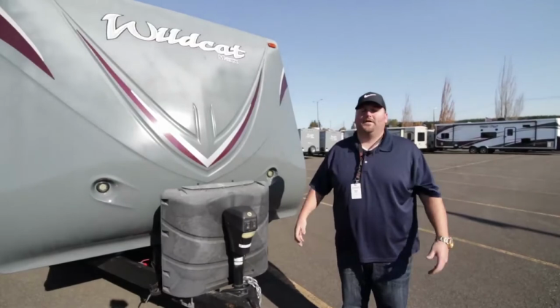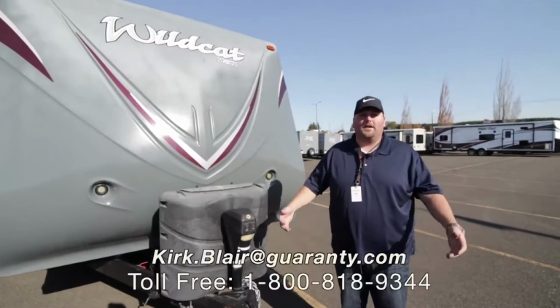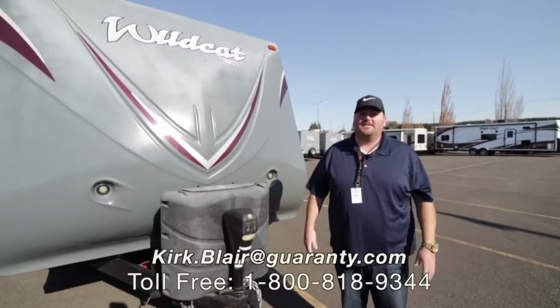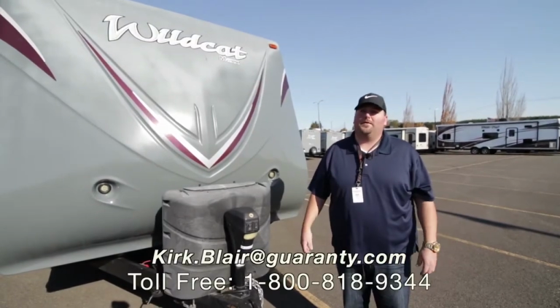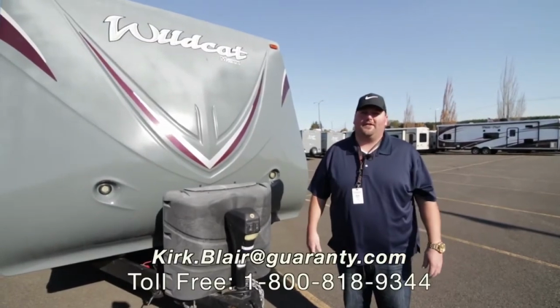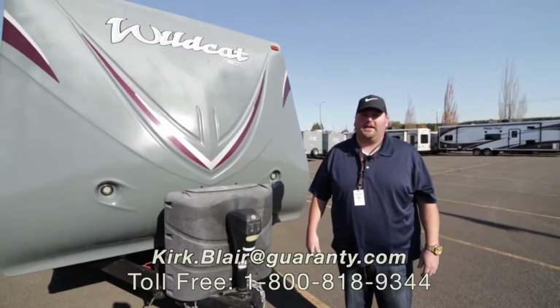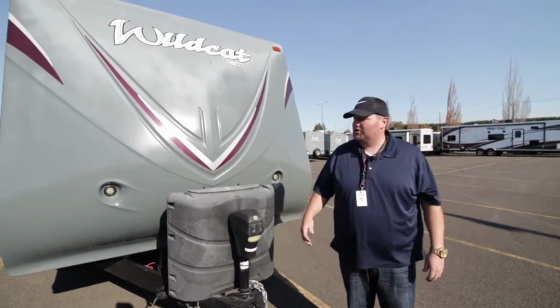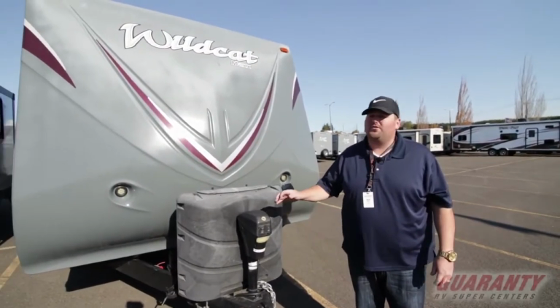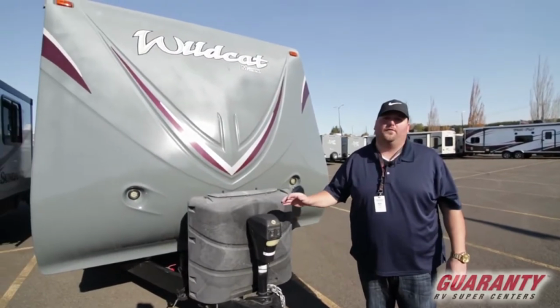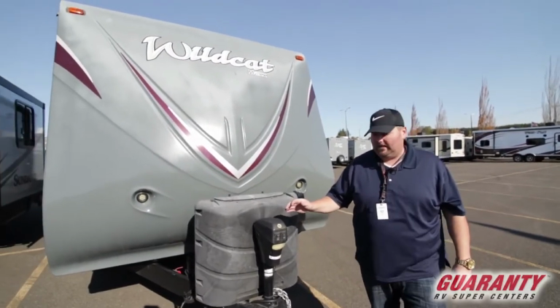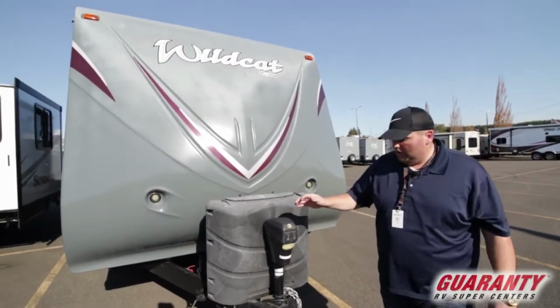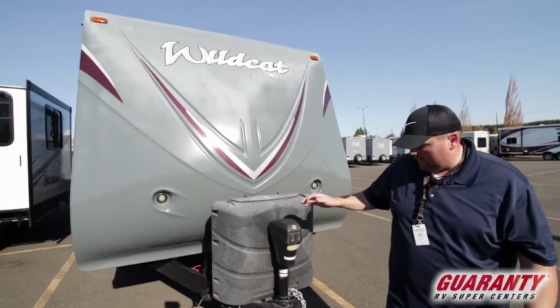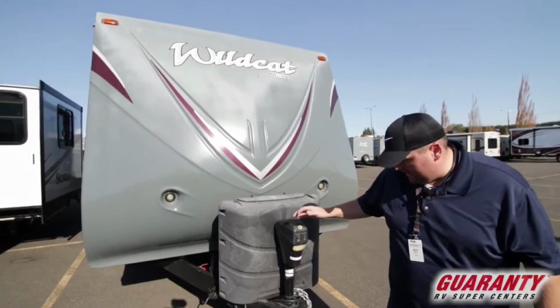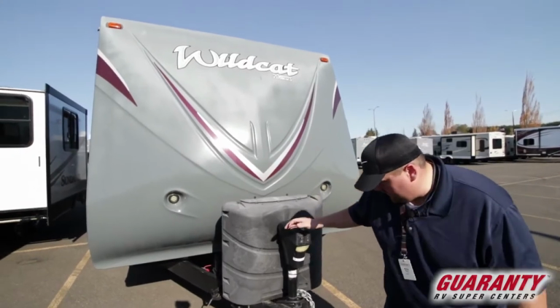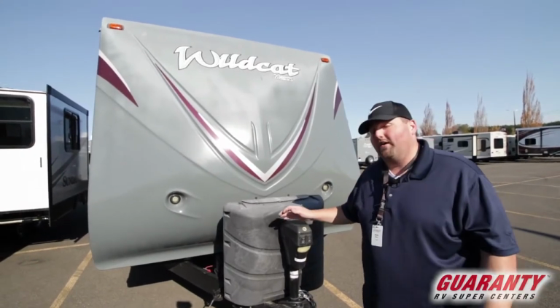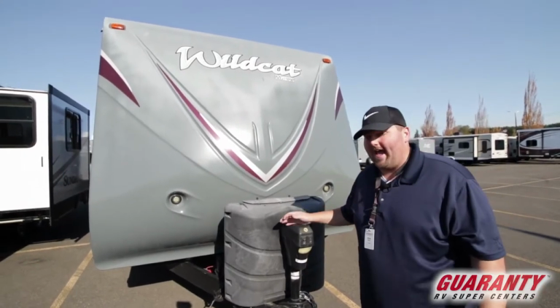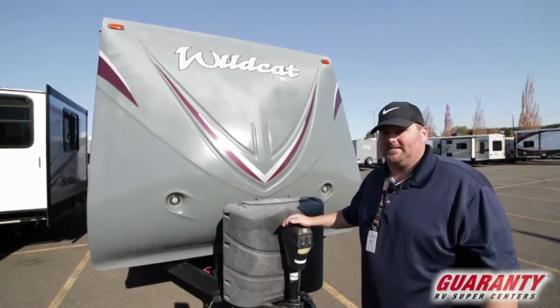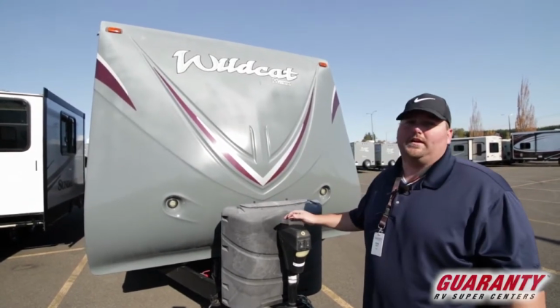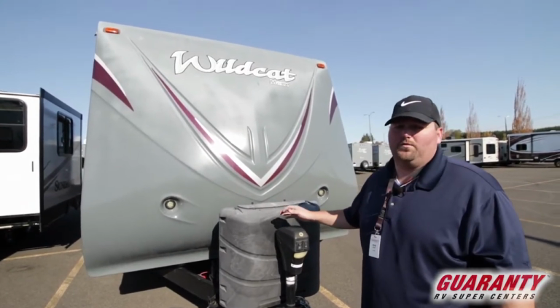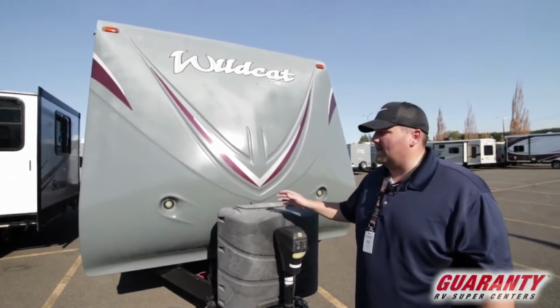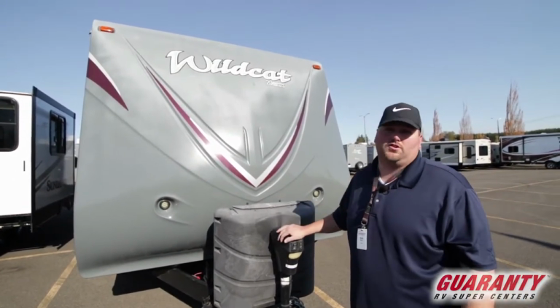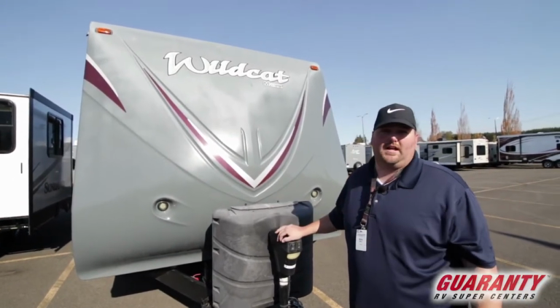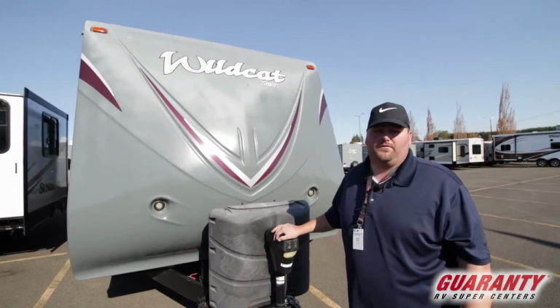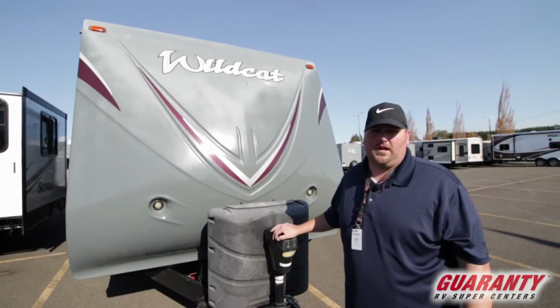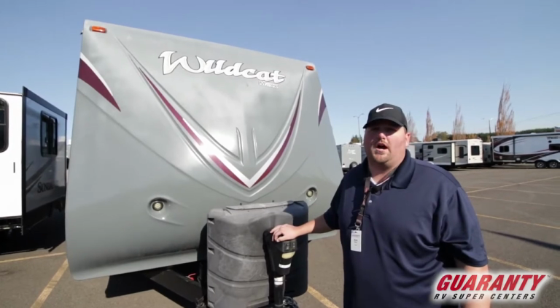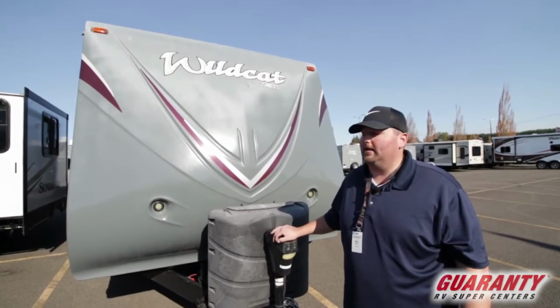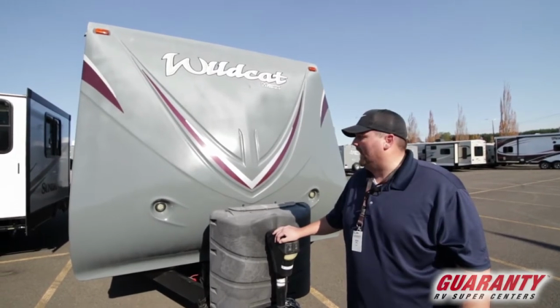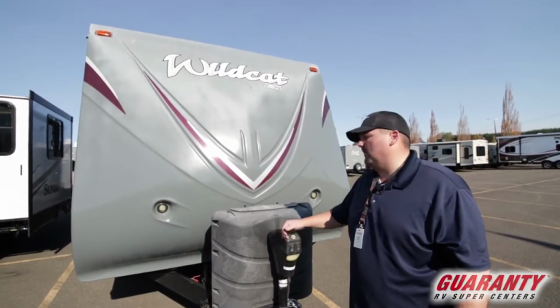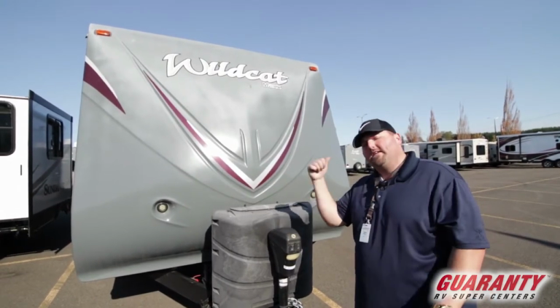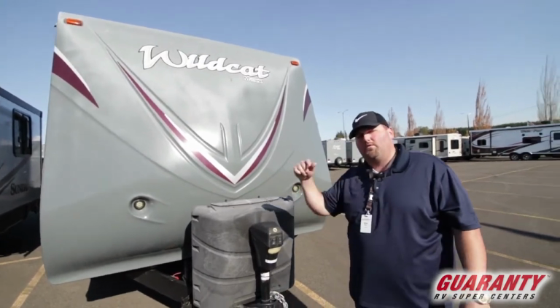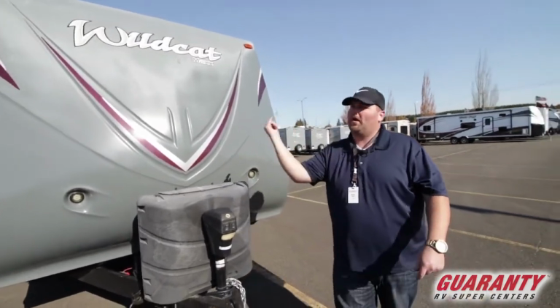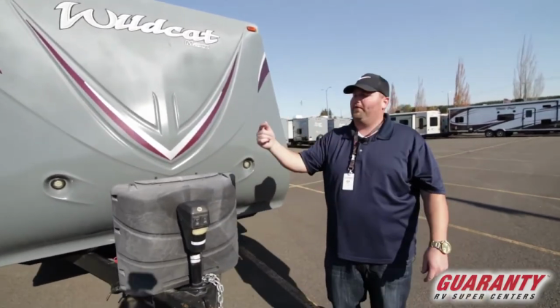Good morning everybody. This is Kirk Blair at Guaranty RV. I'm going to show you this 2014 28 RKX. It's a rear kitchen with a couple of slides. It's actually a really nice unit, a fresh trade — we just got it in. Let's kind of run around this side real quick and make our way to the front.